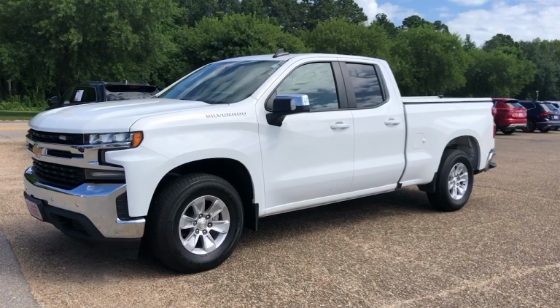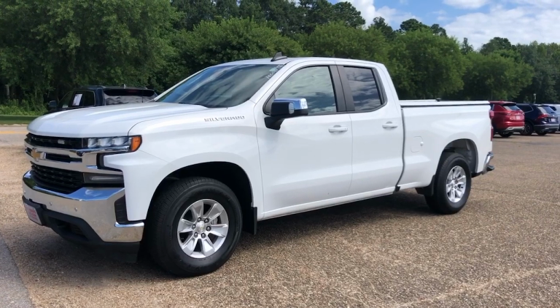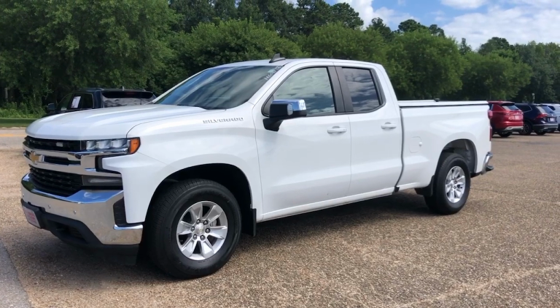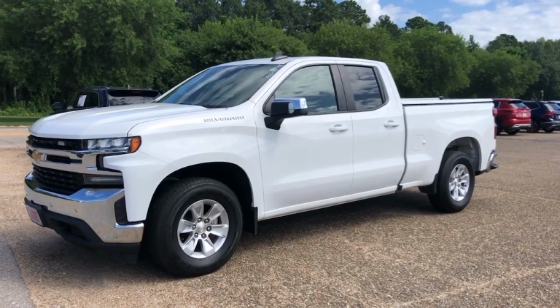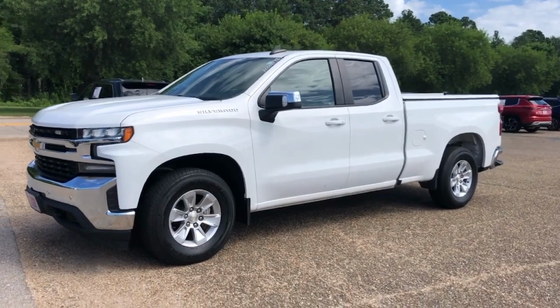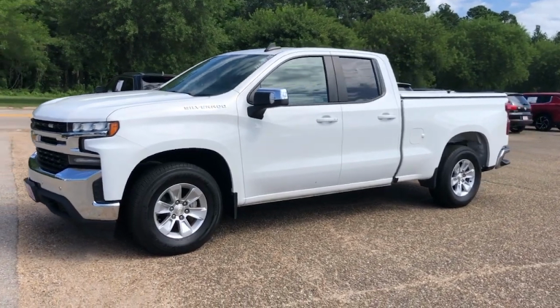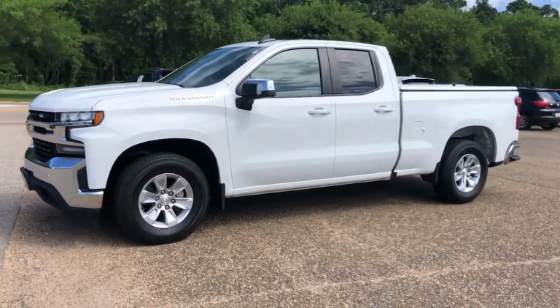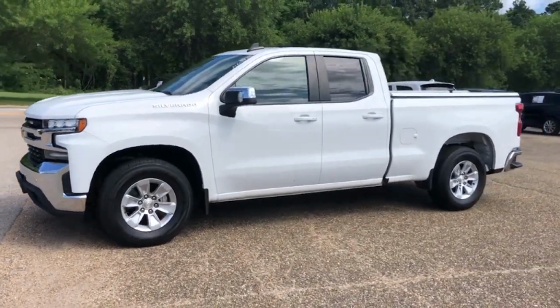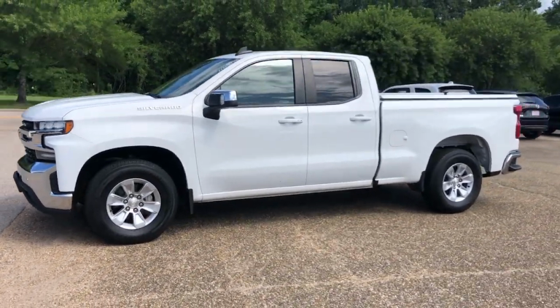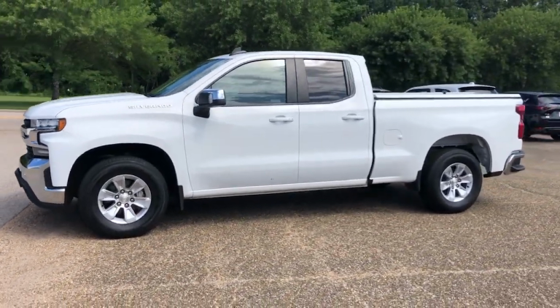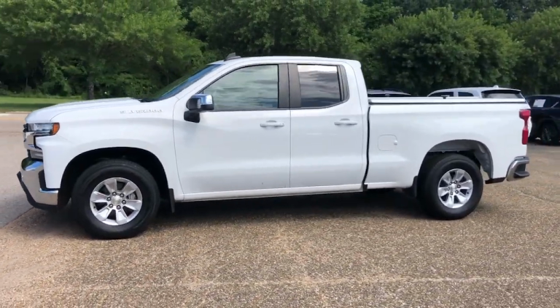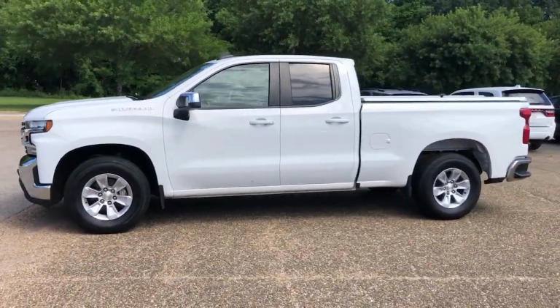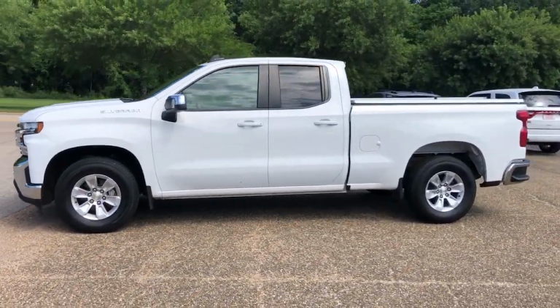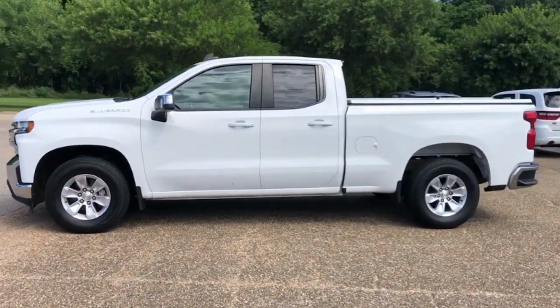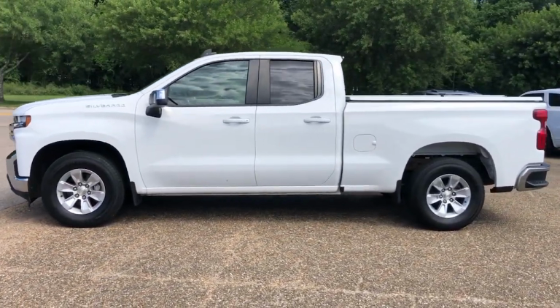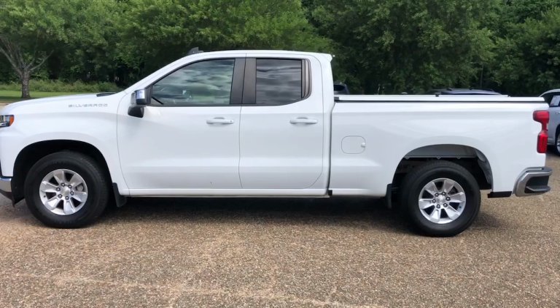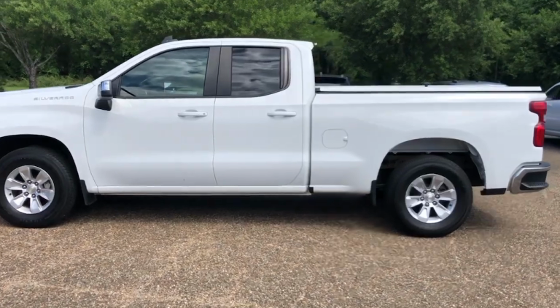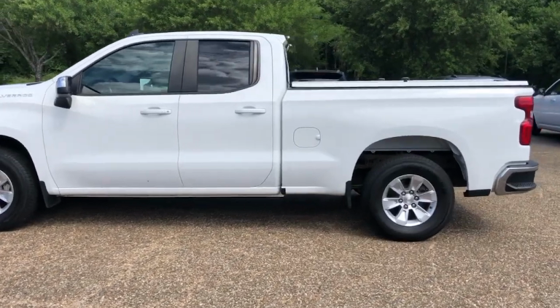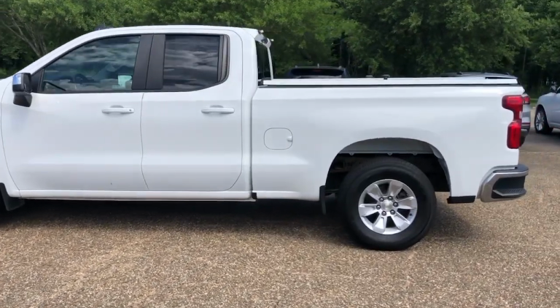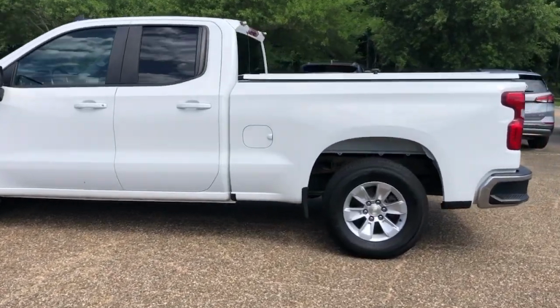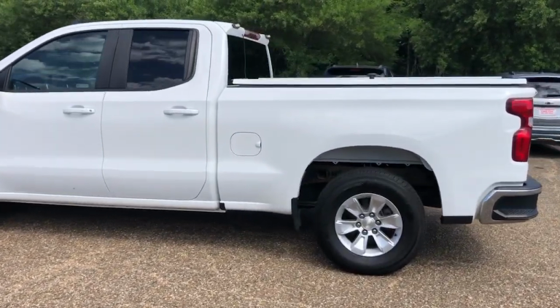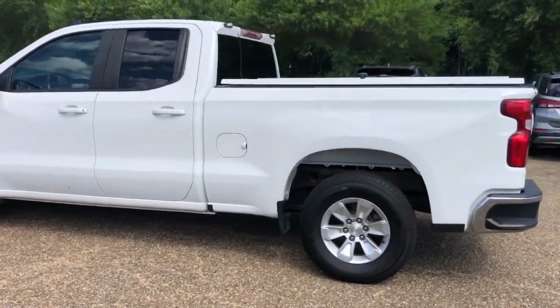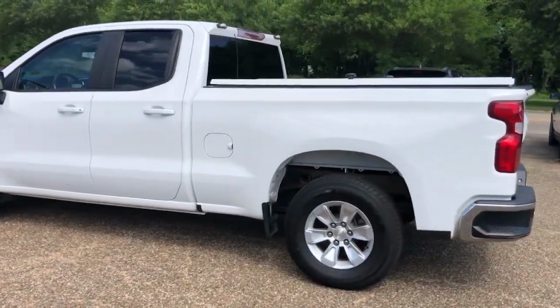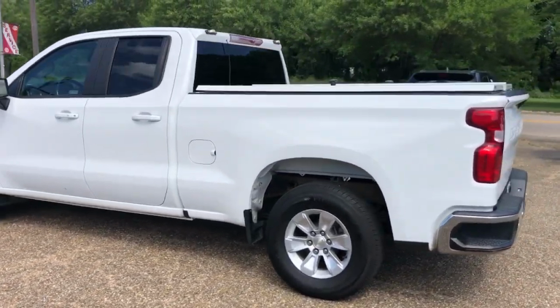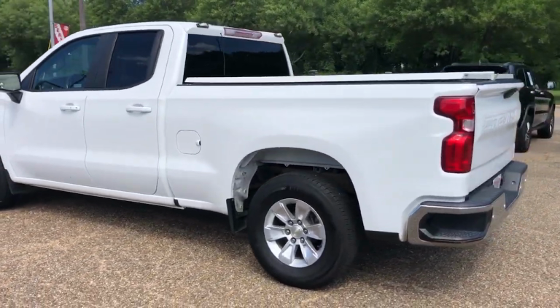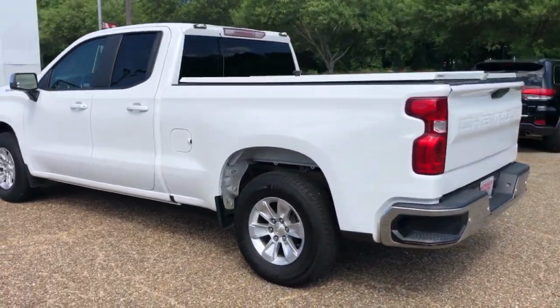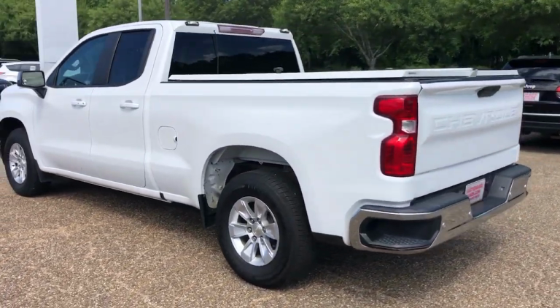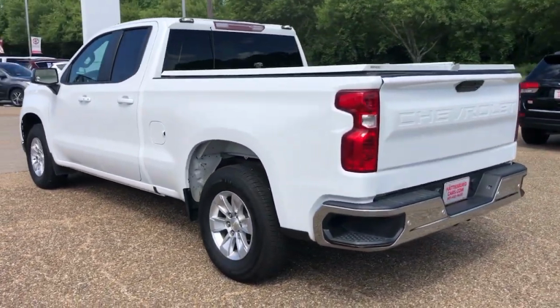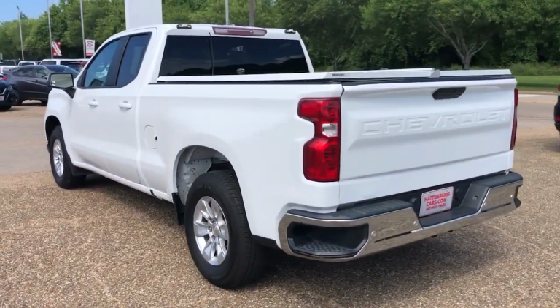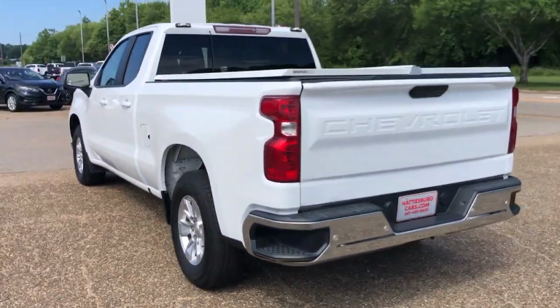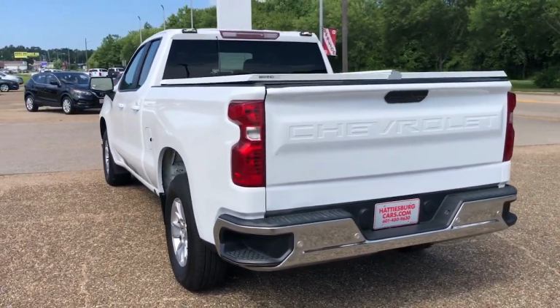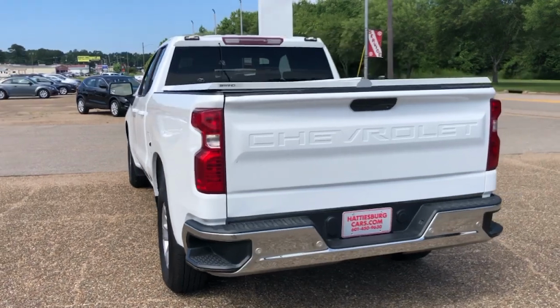Your next car could be the 2020 Chevrolet Silverado 1500. With less than 110,000 miles on the odometer, this vehicle provides excellent value.